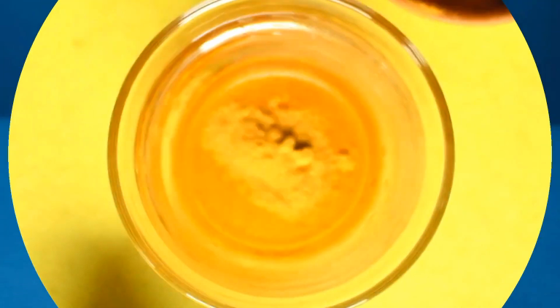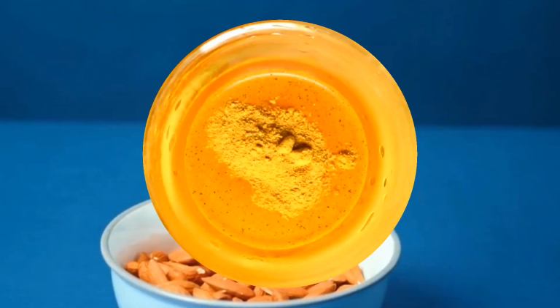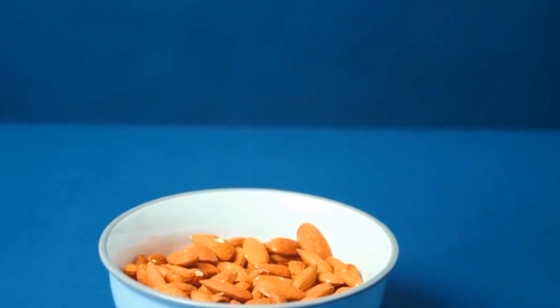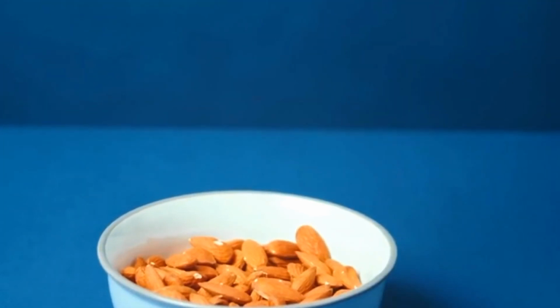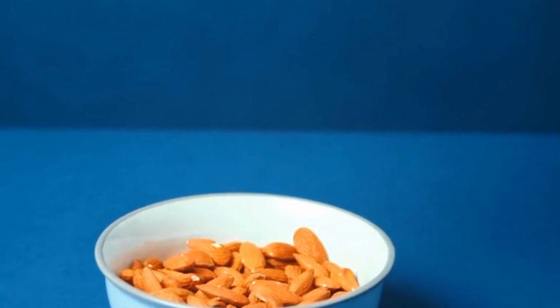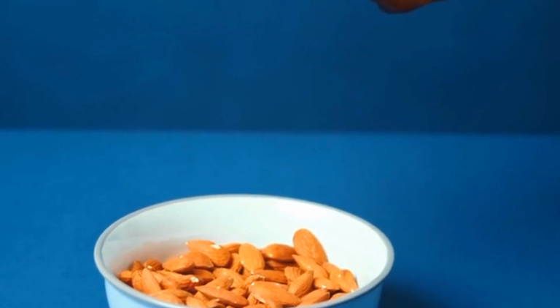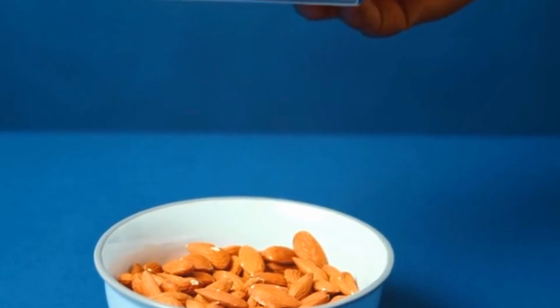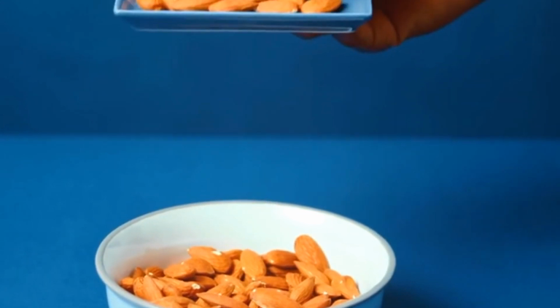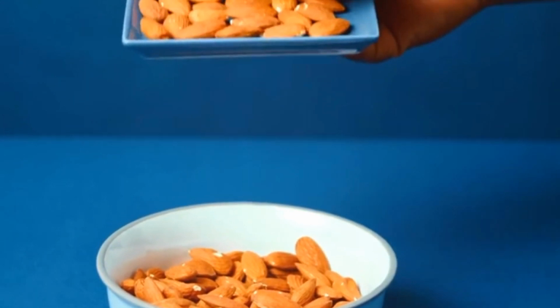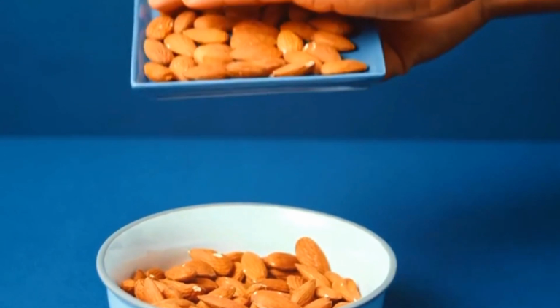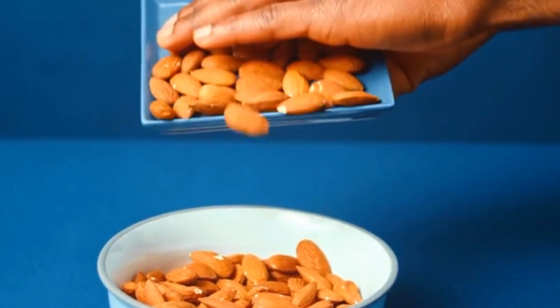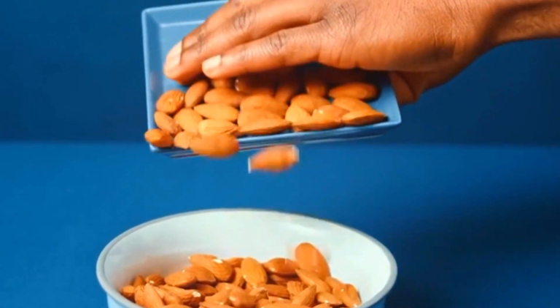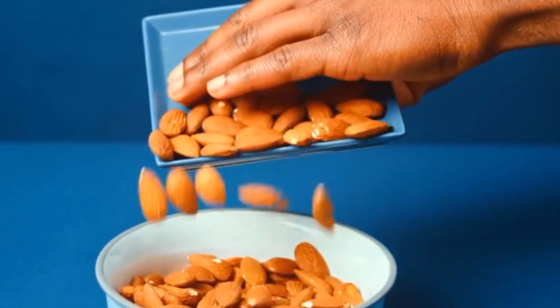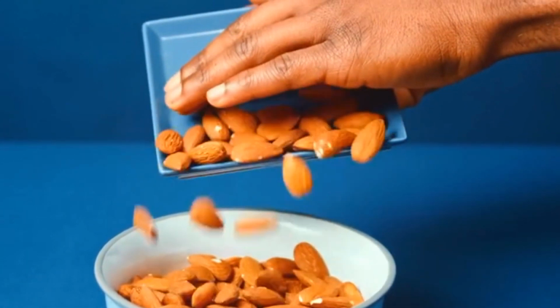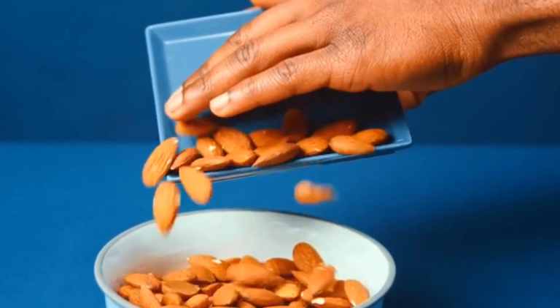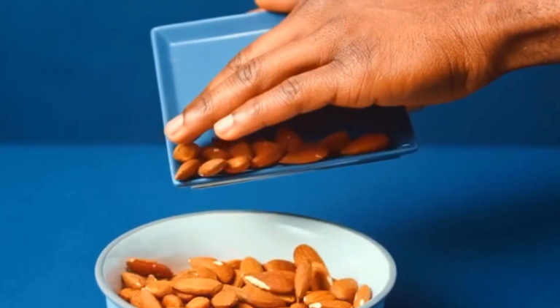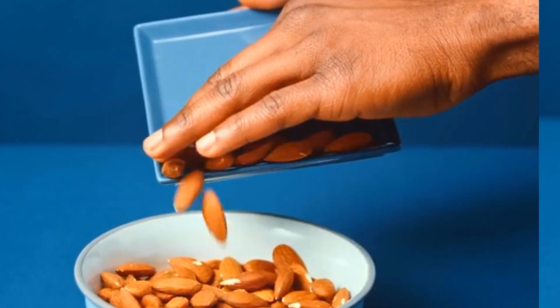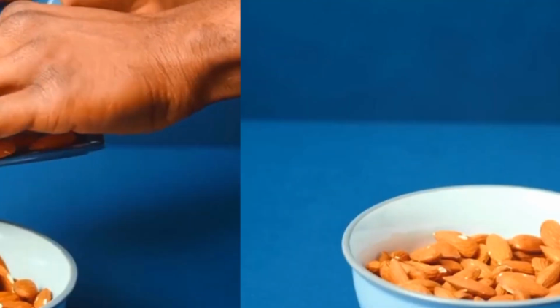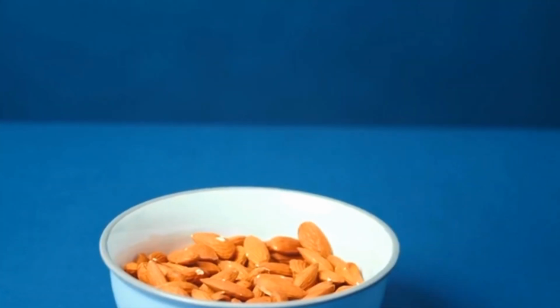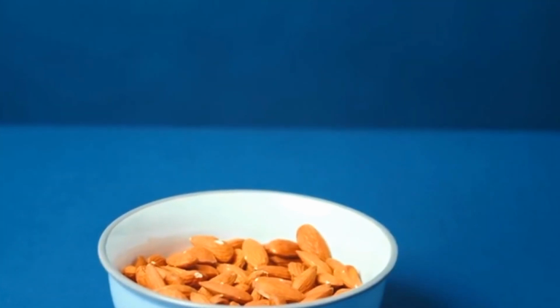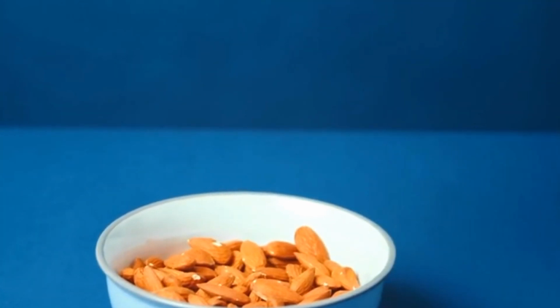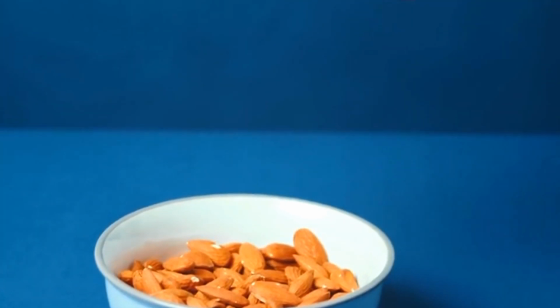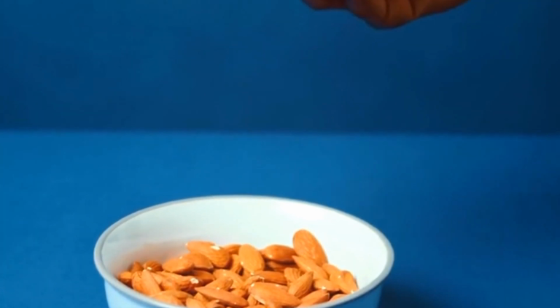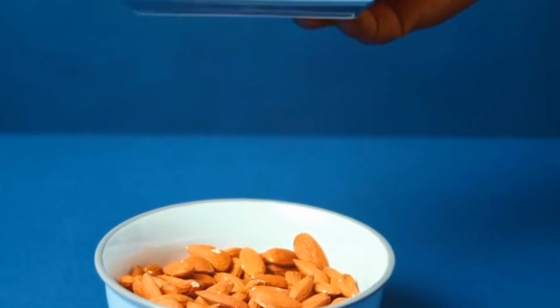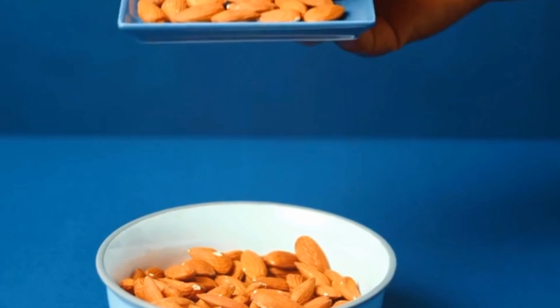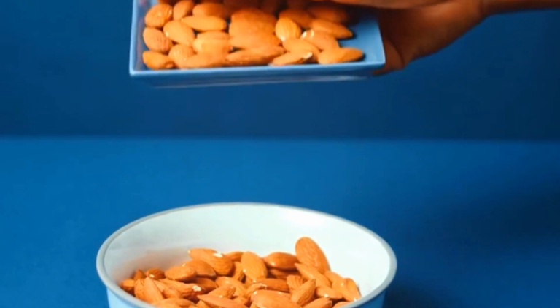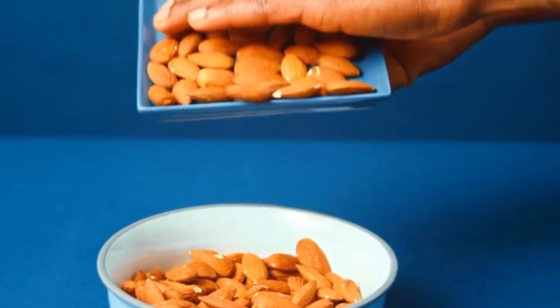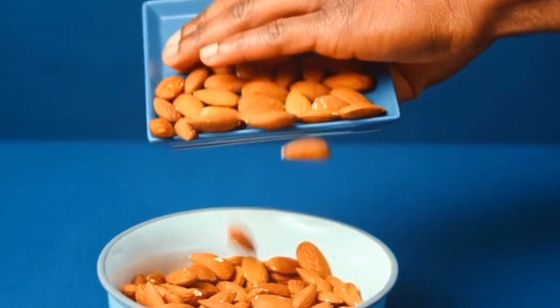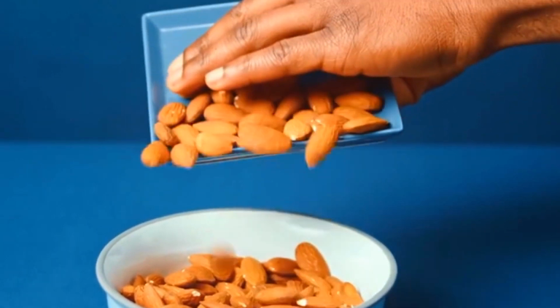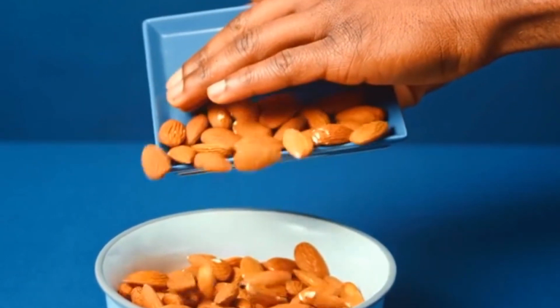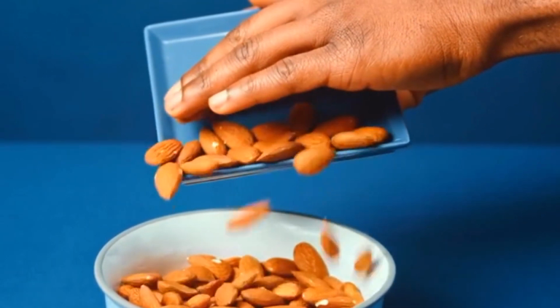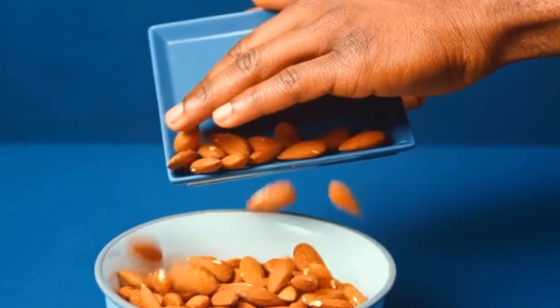Almonds are a great source of vitamin E, another powerful antioxidant that helps neutralize free radicals and support immune function.